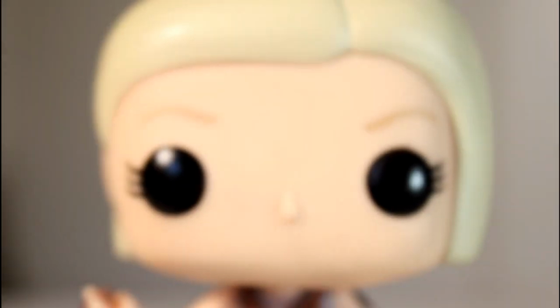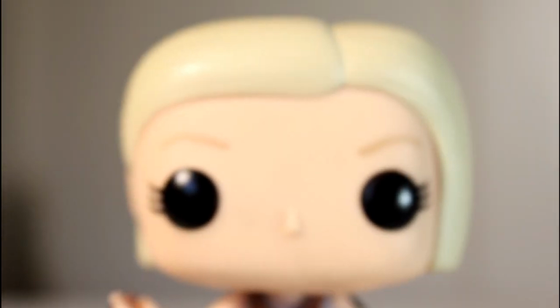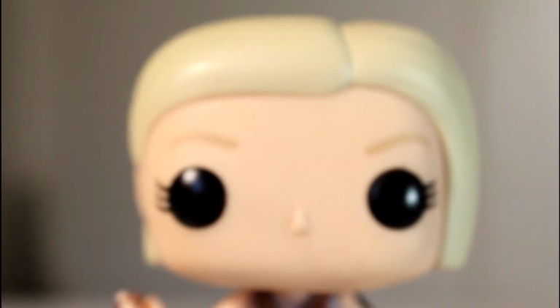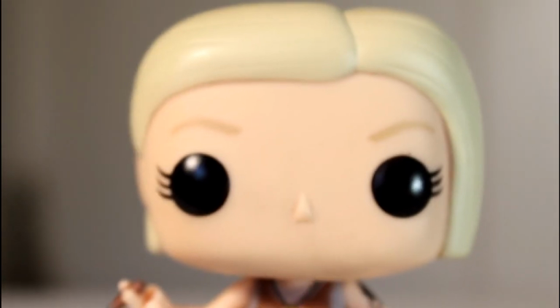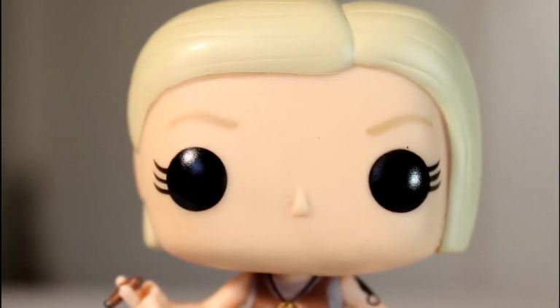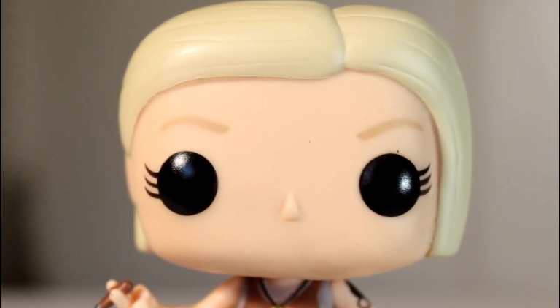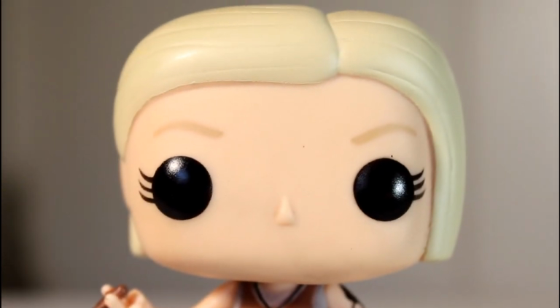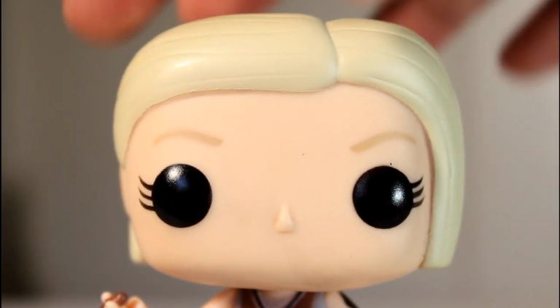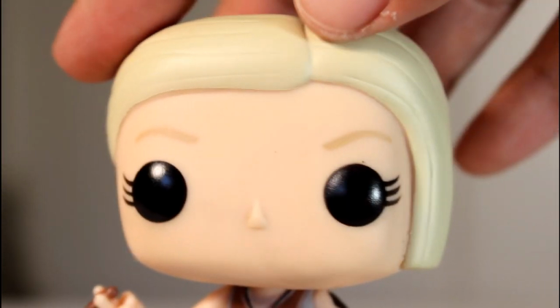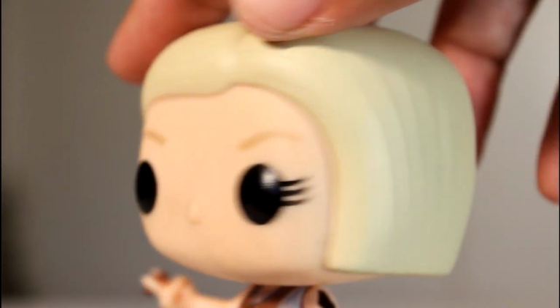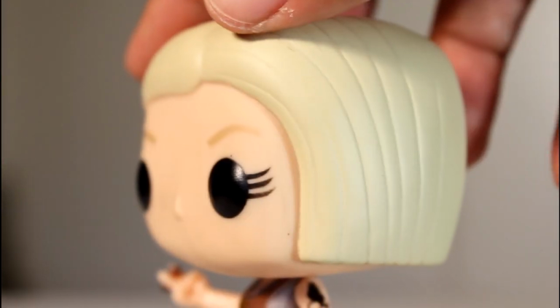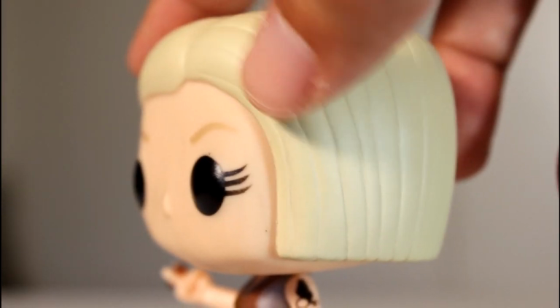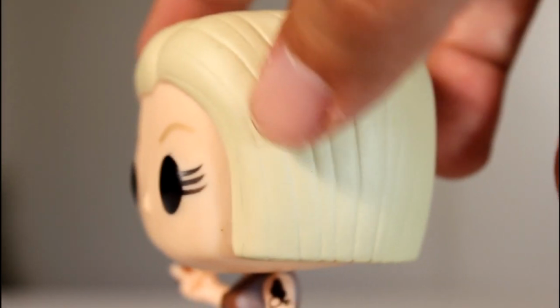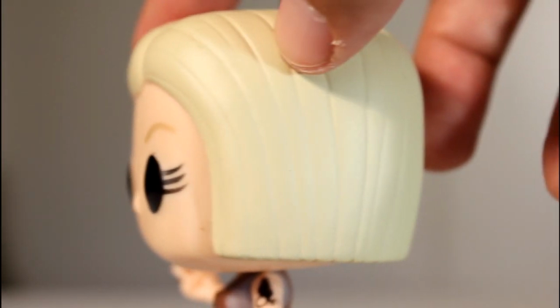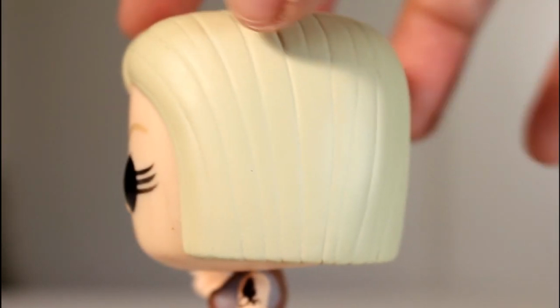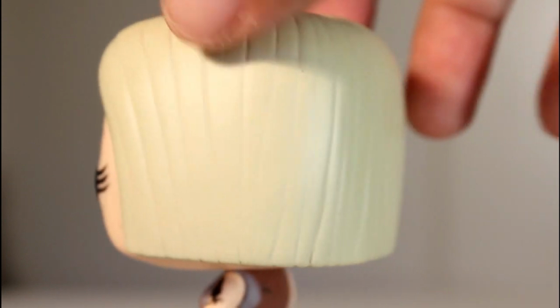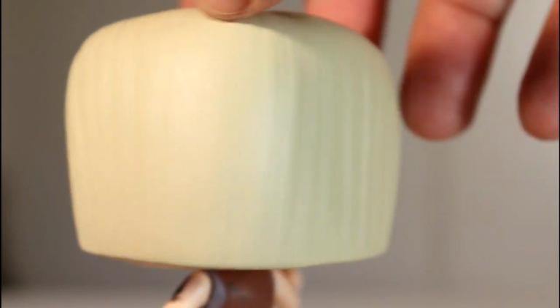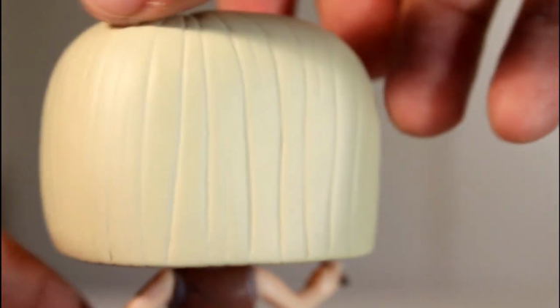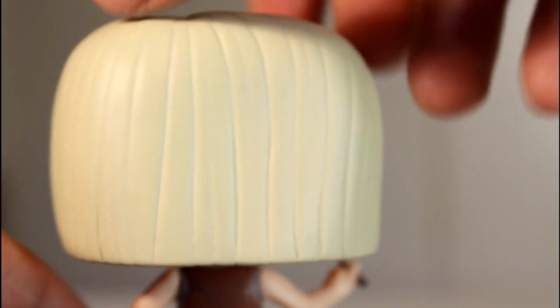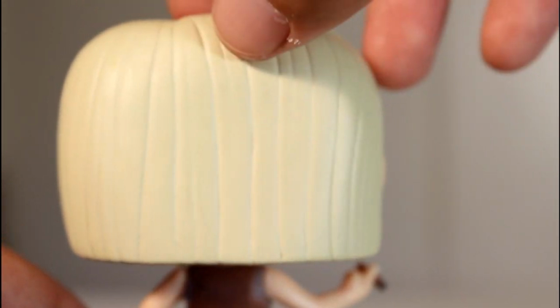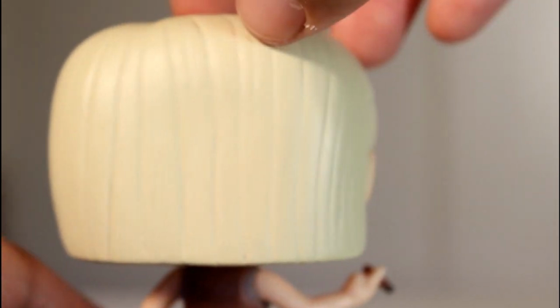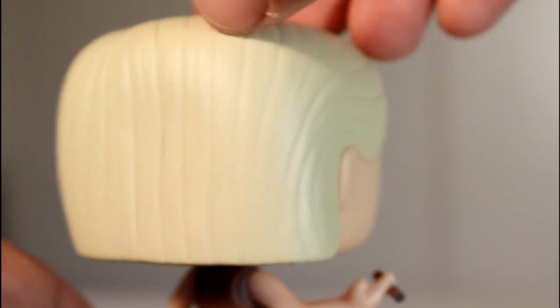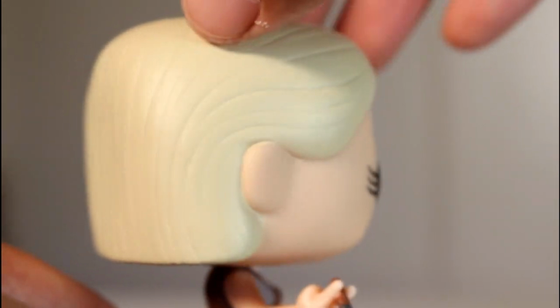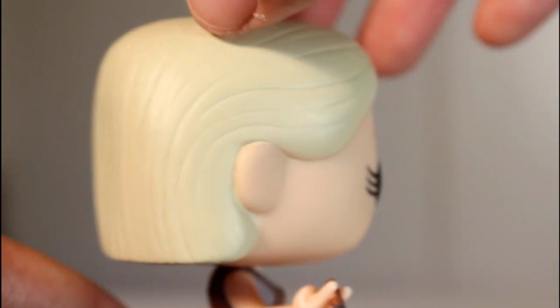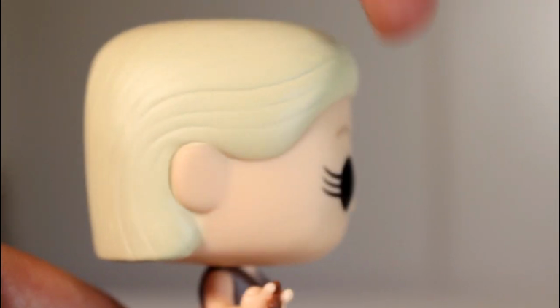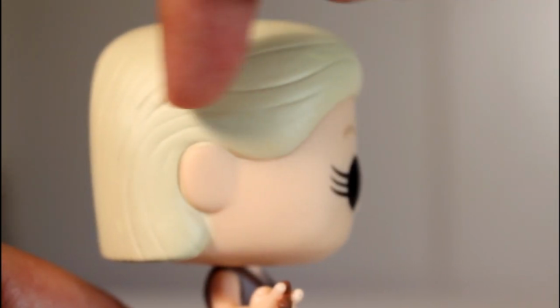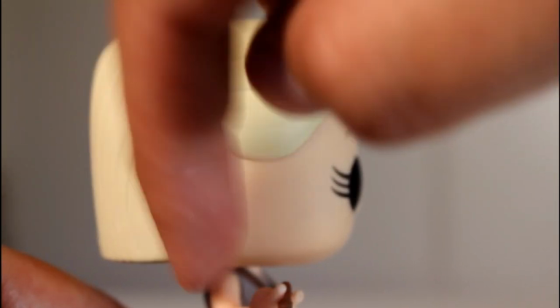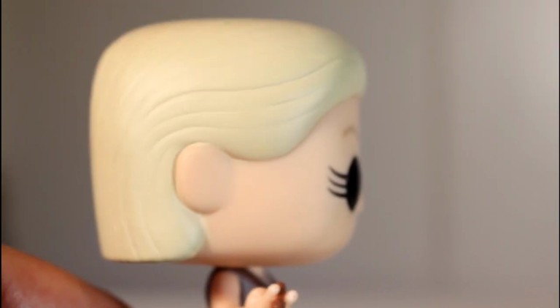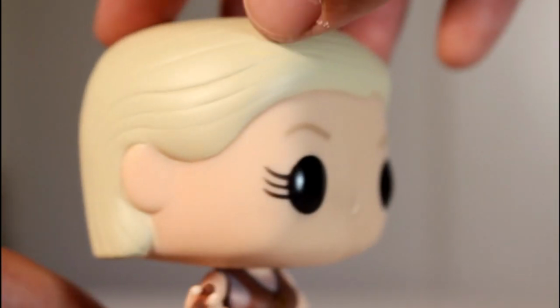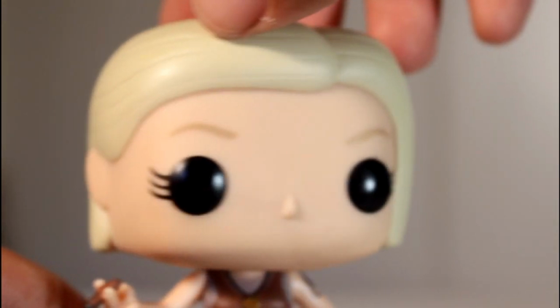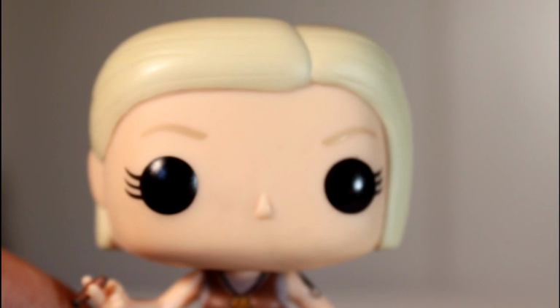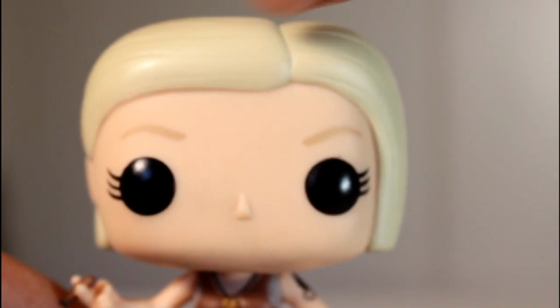Her head looks good too. It perfectly captures her hairstyle. I think the sculpt of it is great — I'm going to say great a lot, but can you tell? I like this pop. It curves around her ear there, so that's cool too.